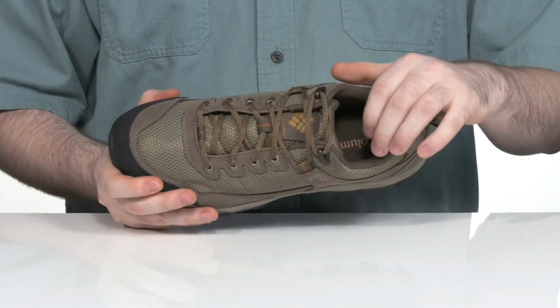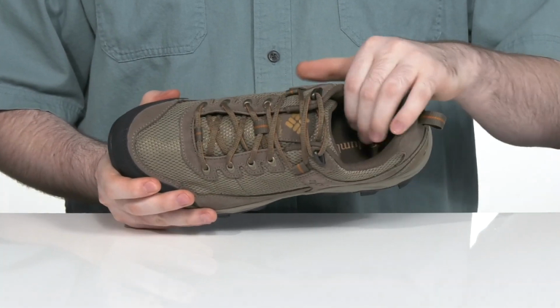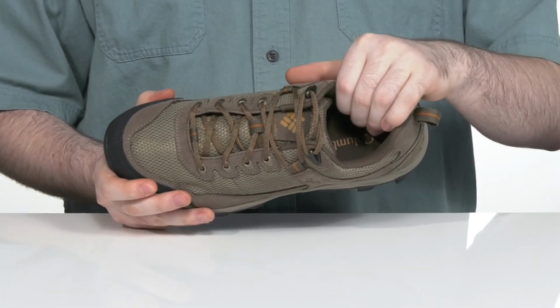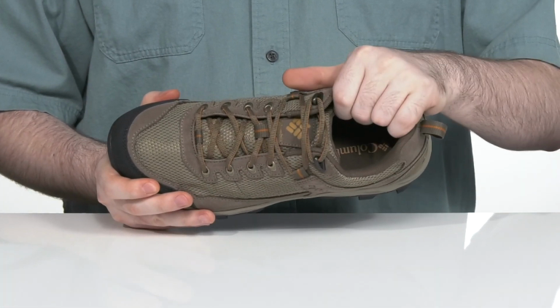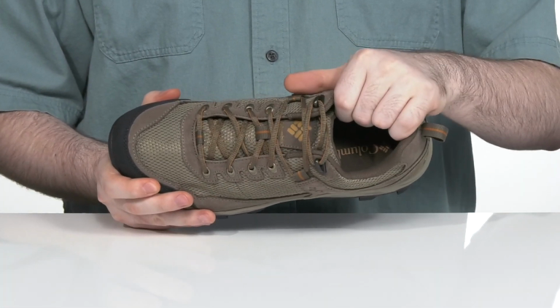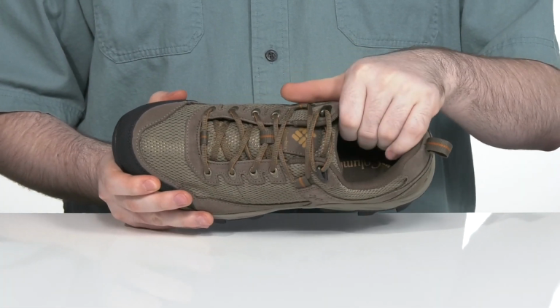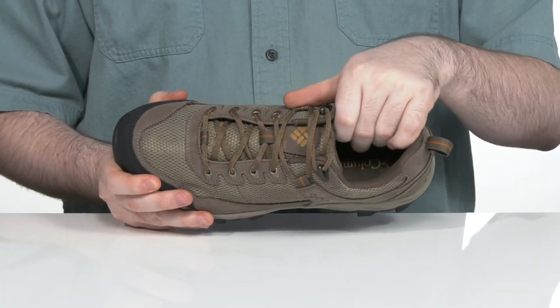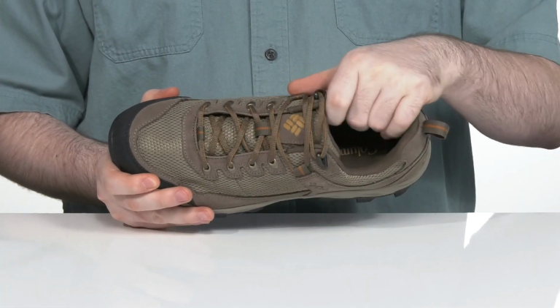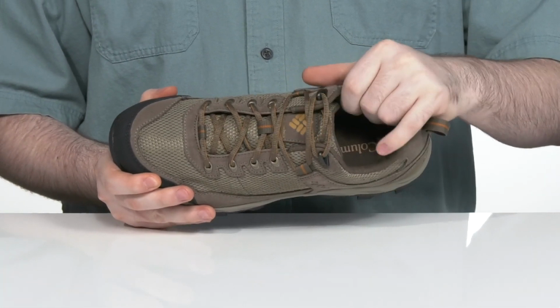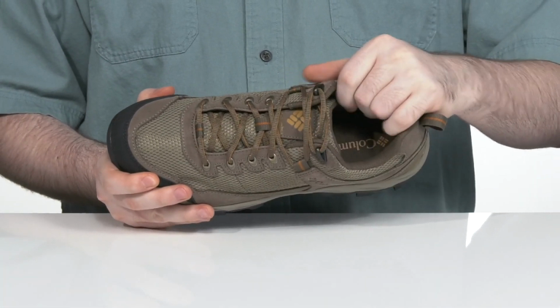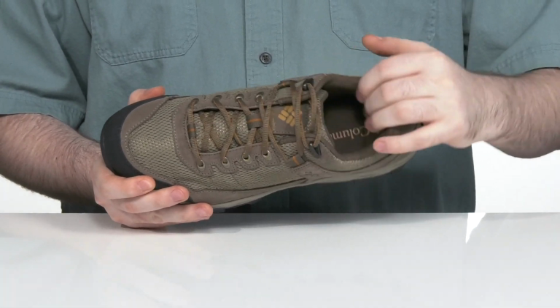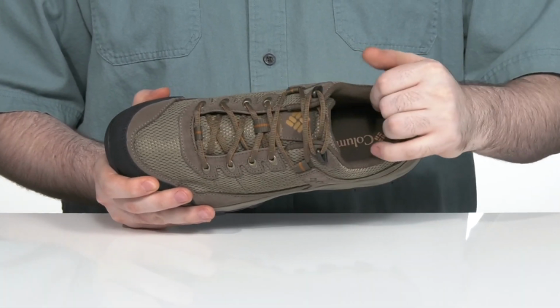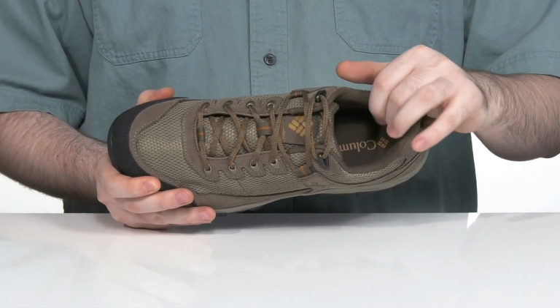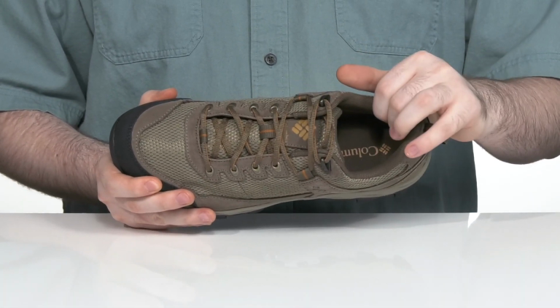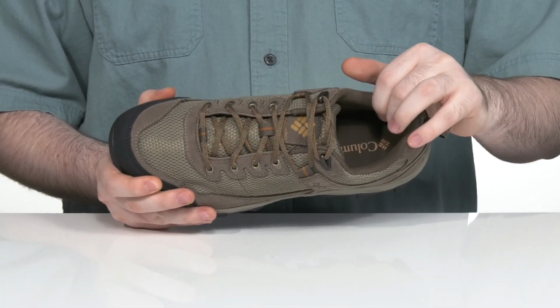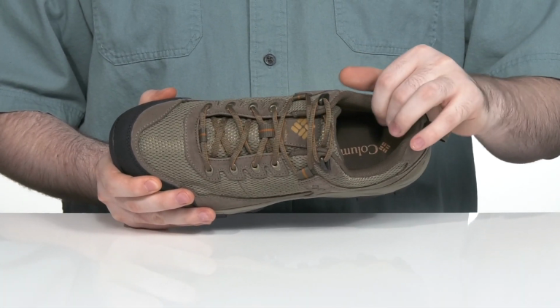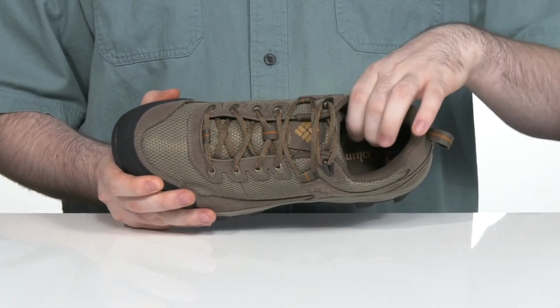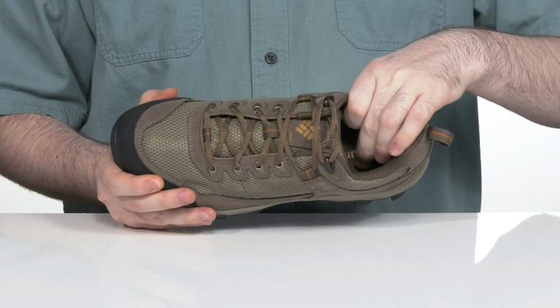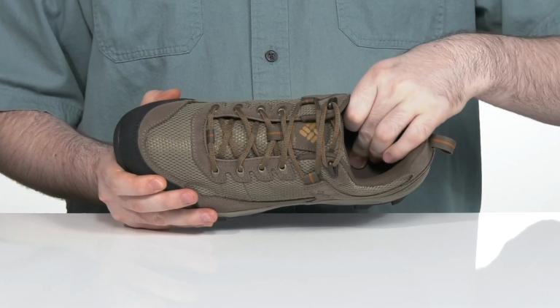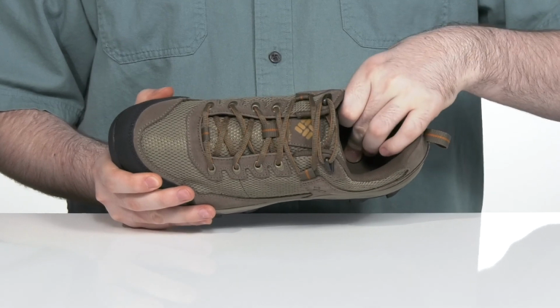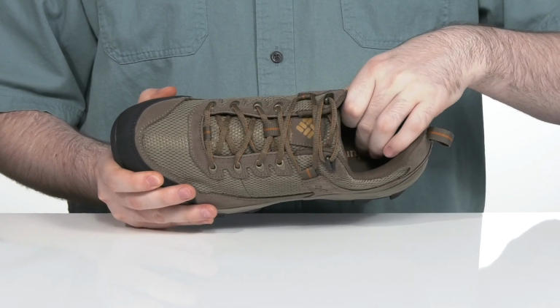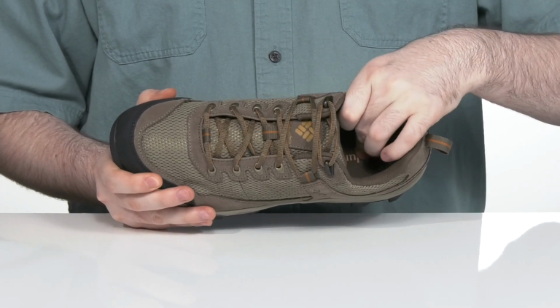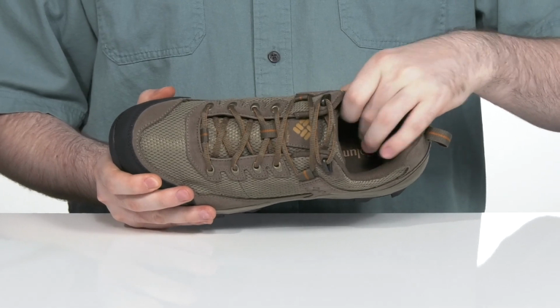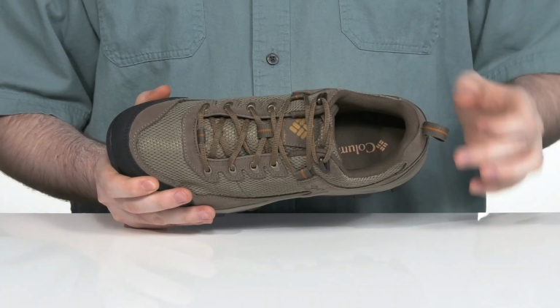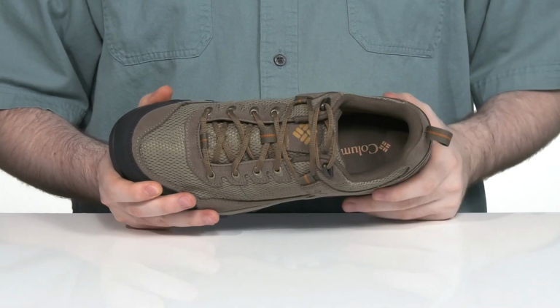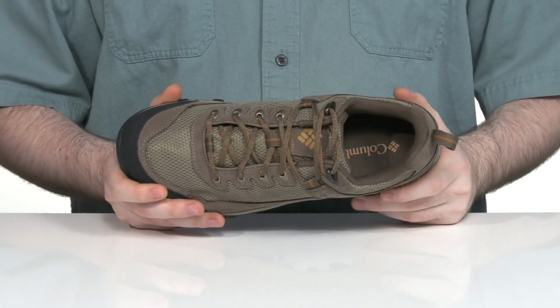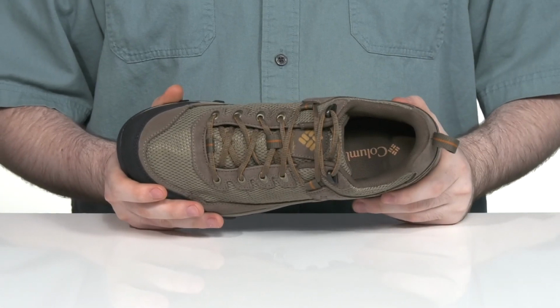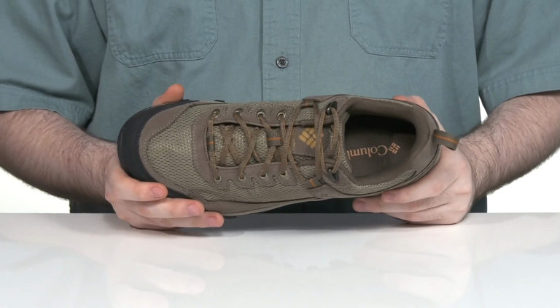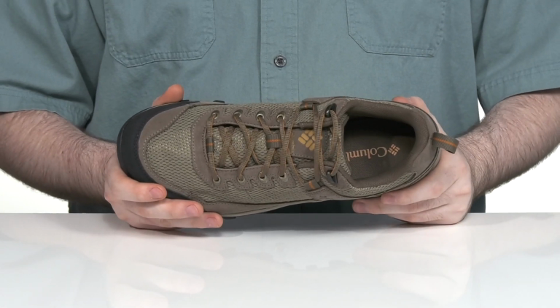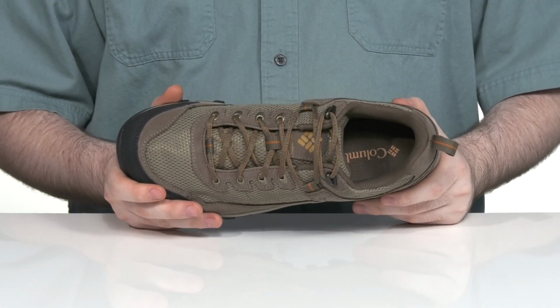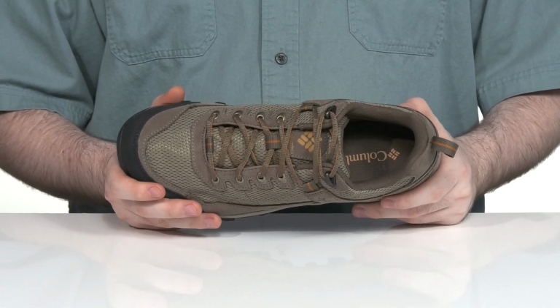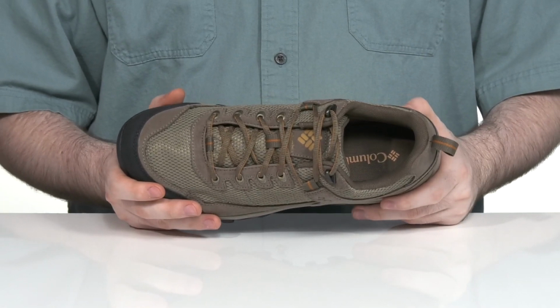The inside lining is made with lots of padding to keep it secure and comfortable, with a cushiony foam footbed for added support underfoot.